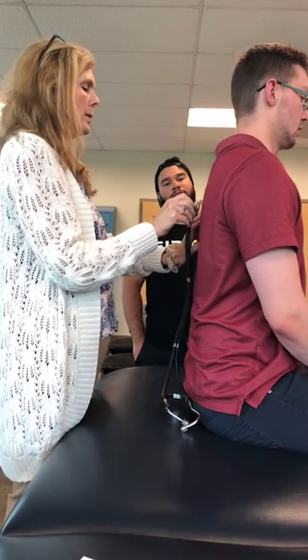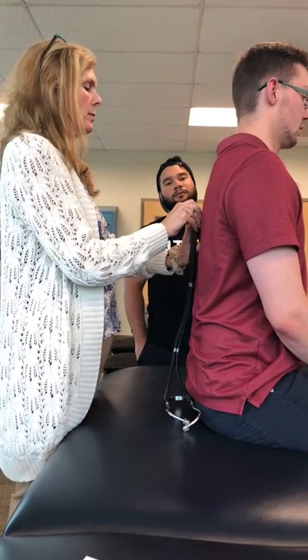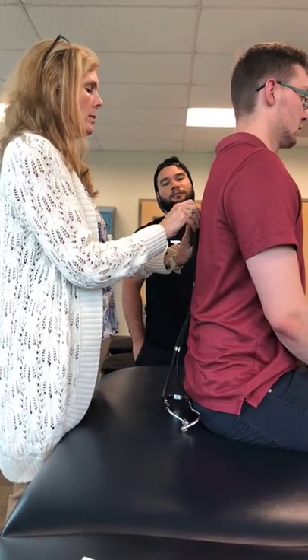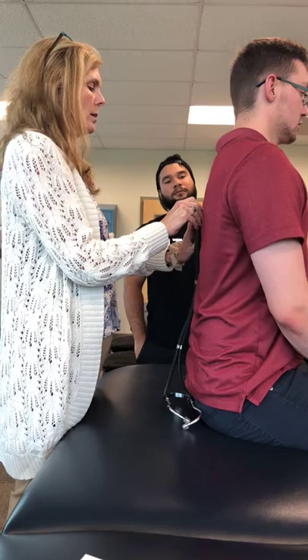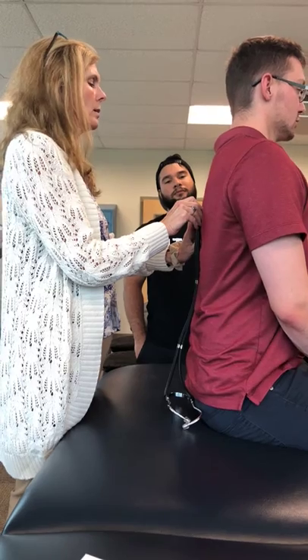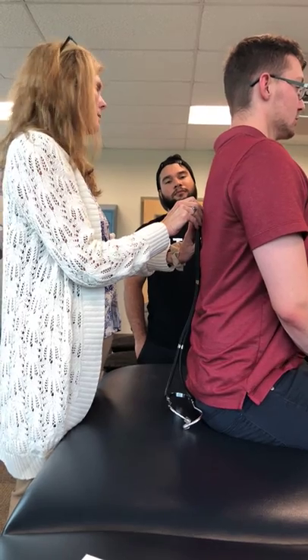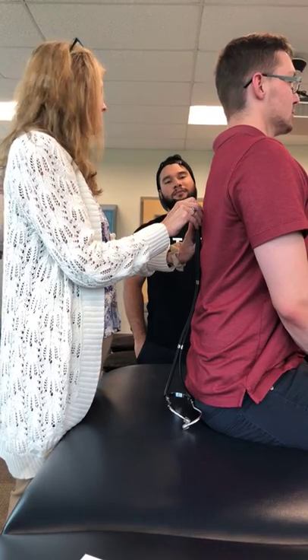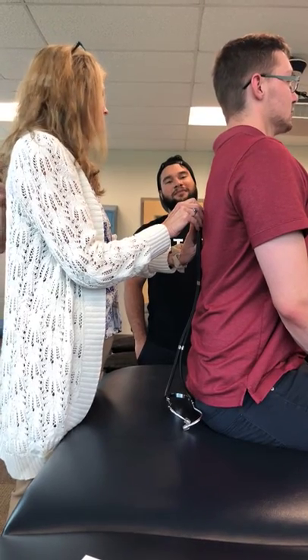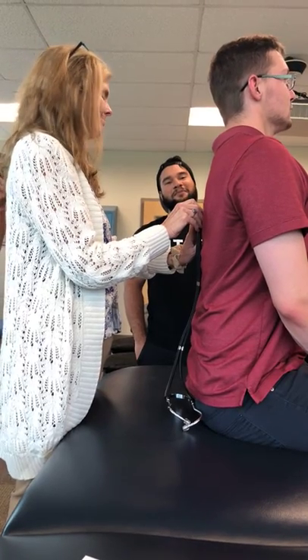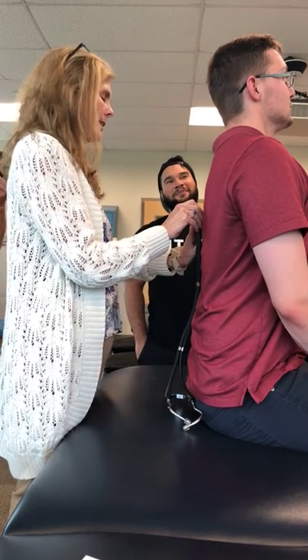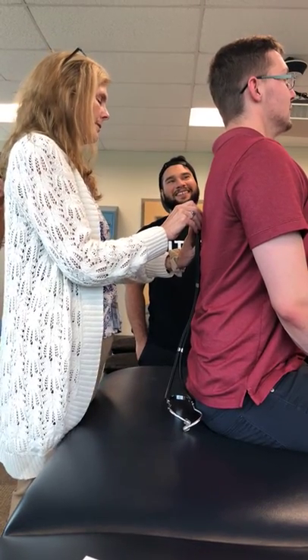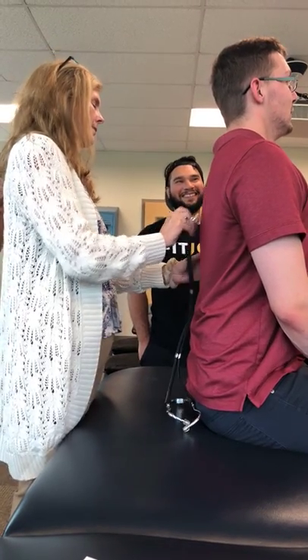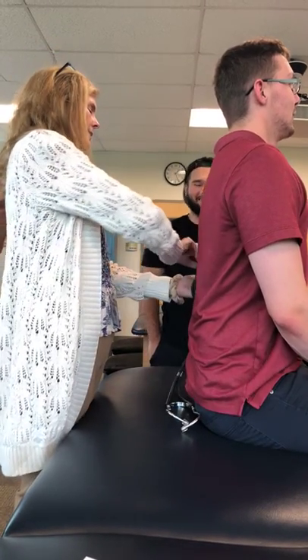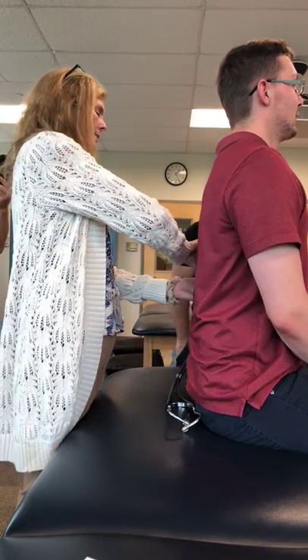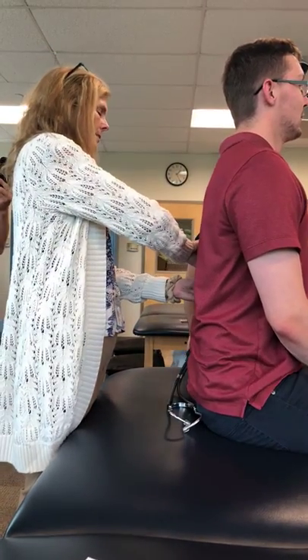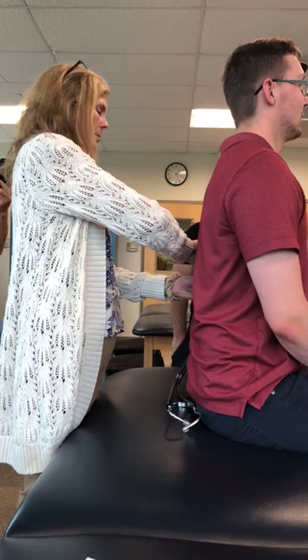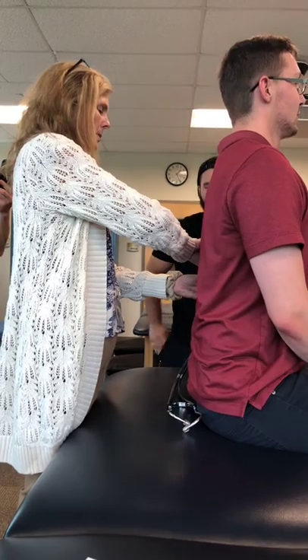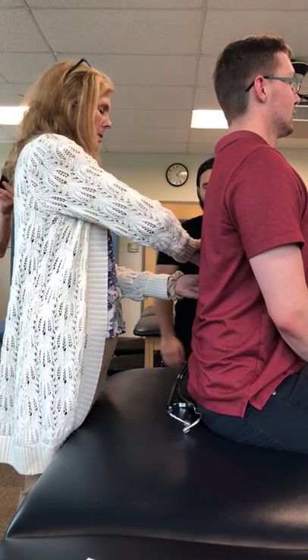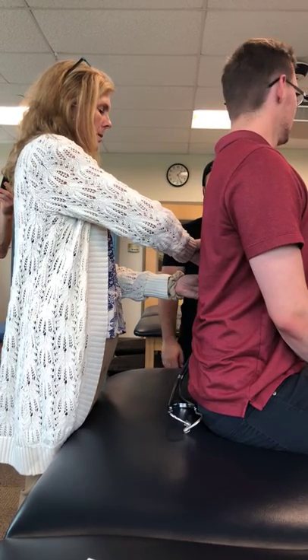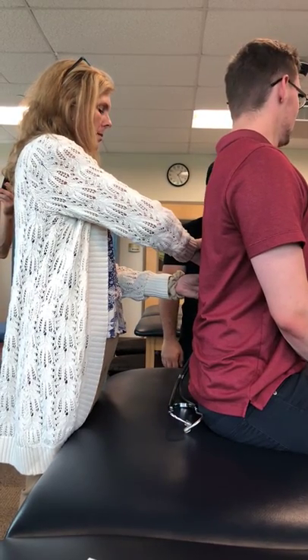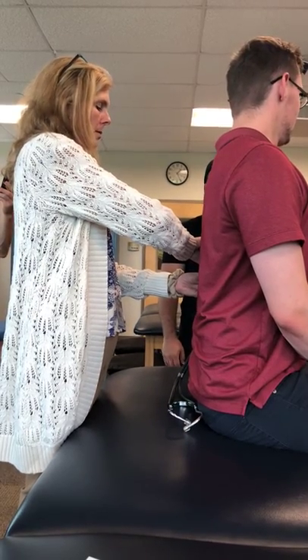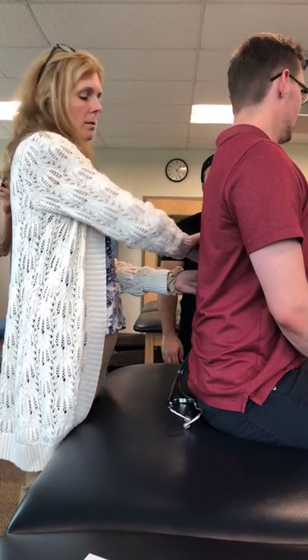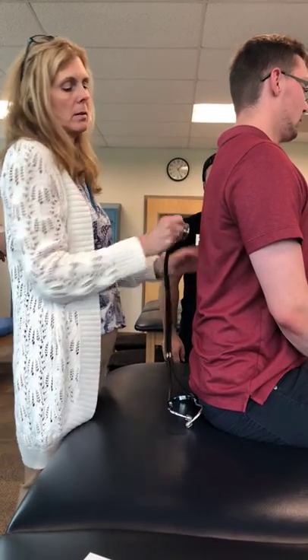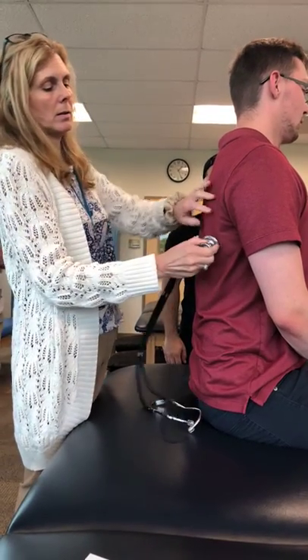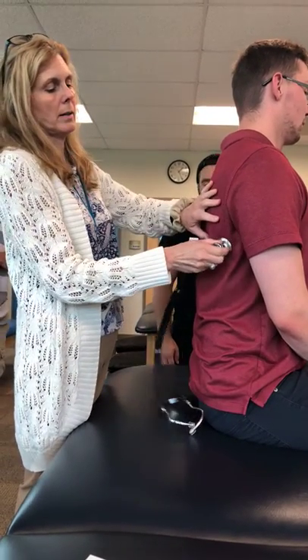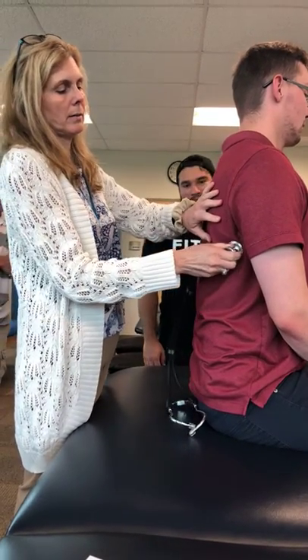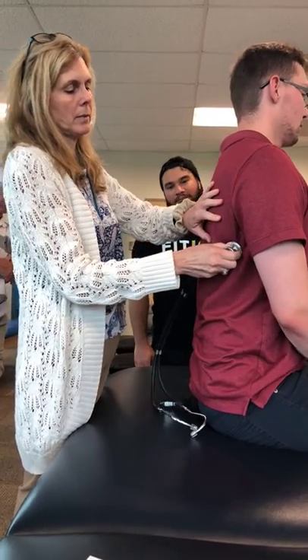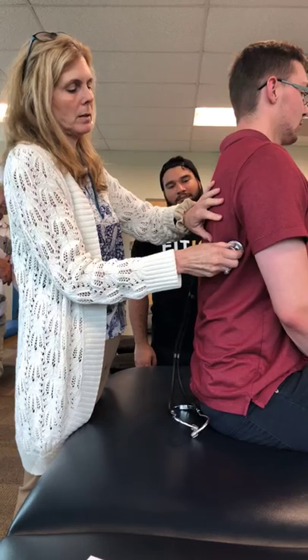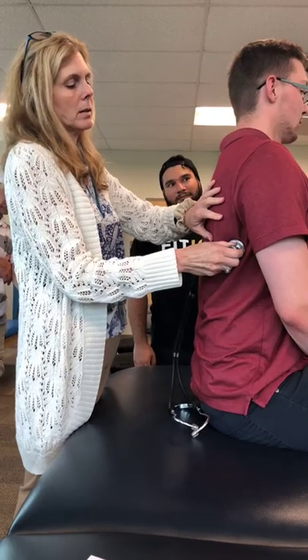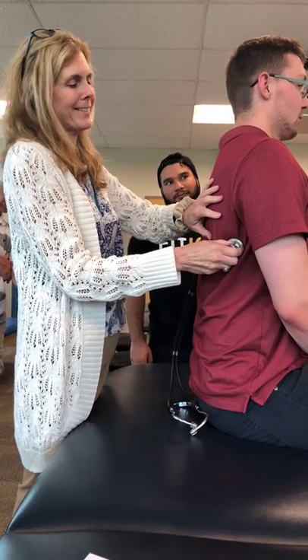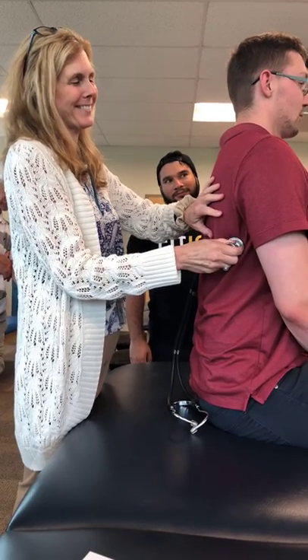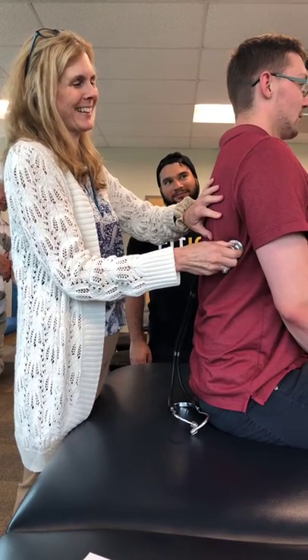Bigger breath — you can do bigger than that. There you go. Relax. And then here, big breath. Good. And then here. Relax.